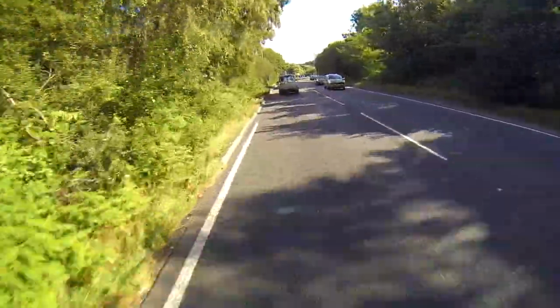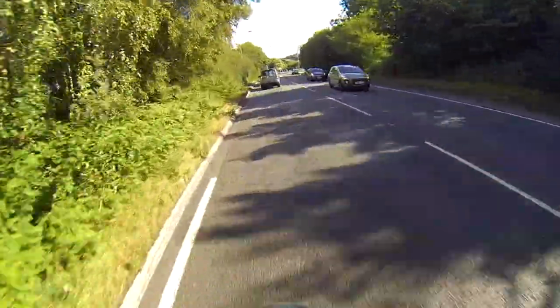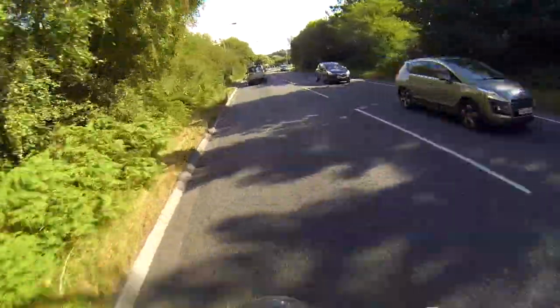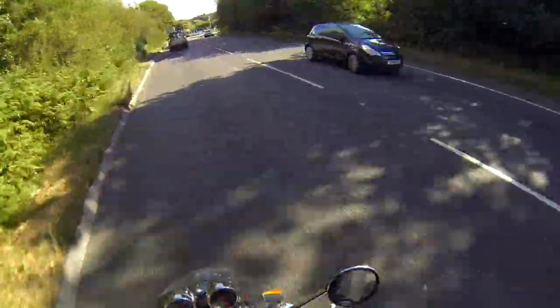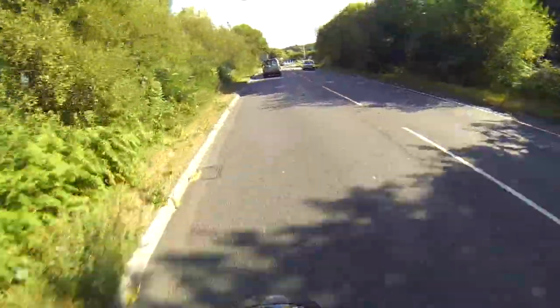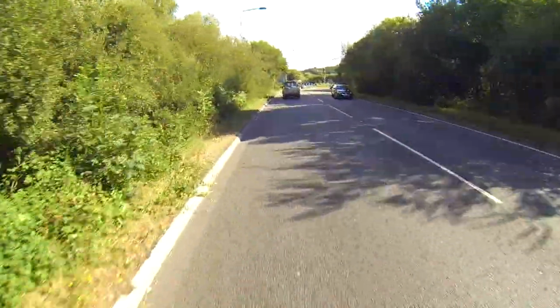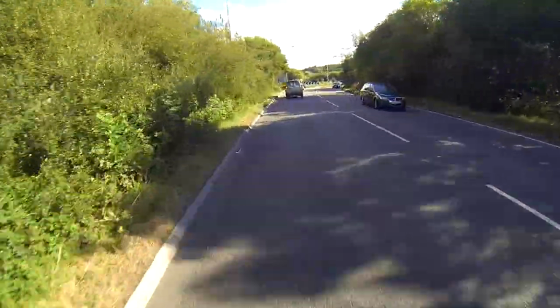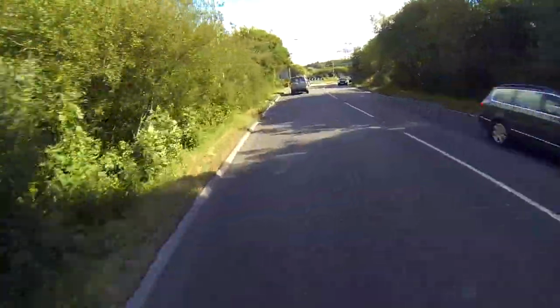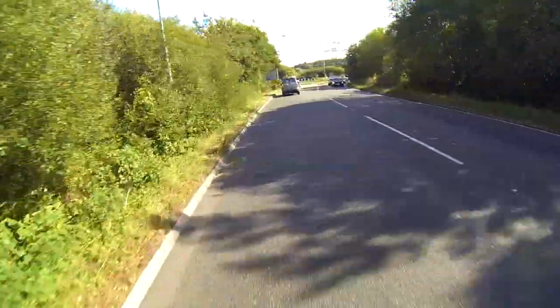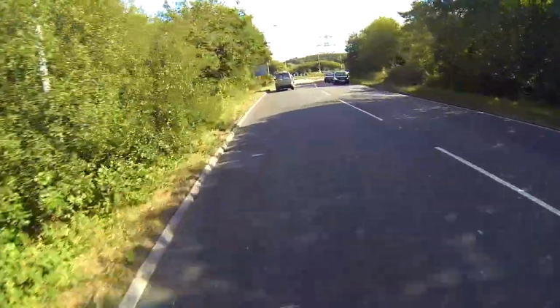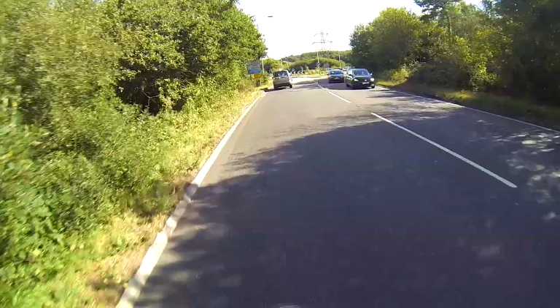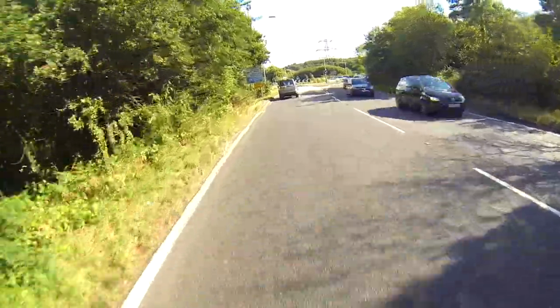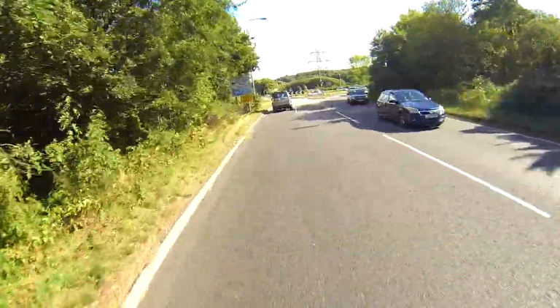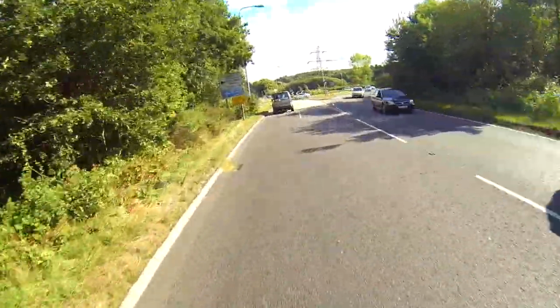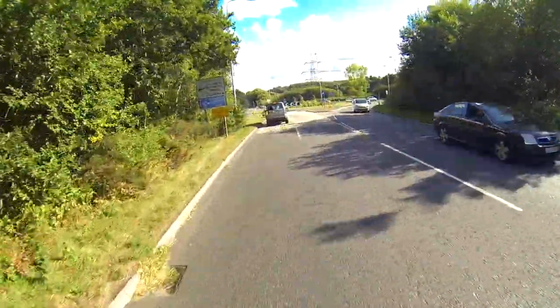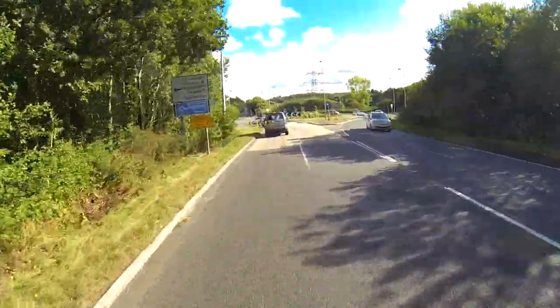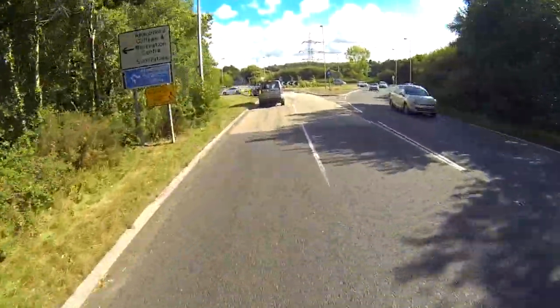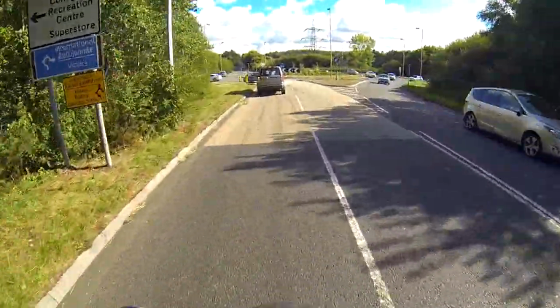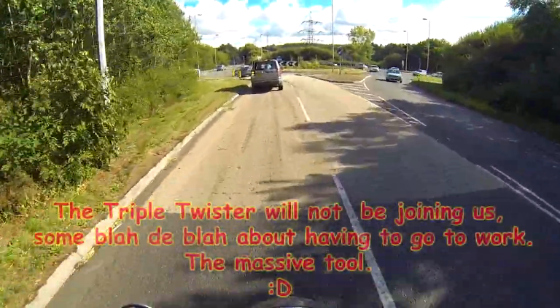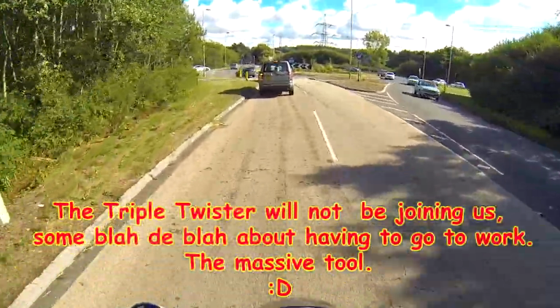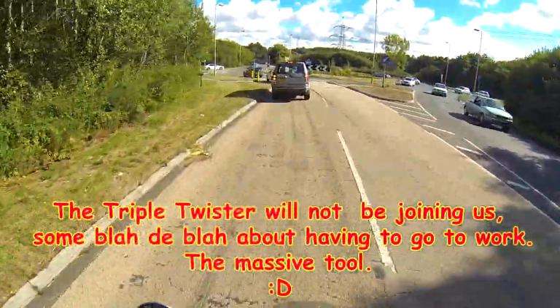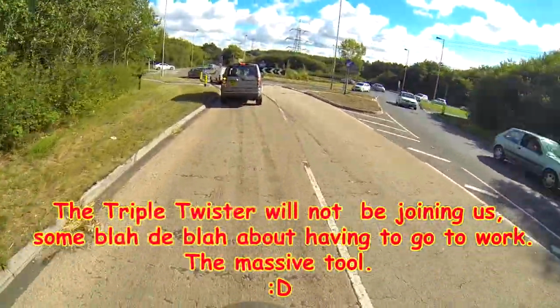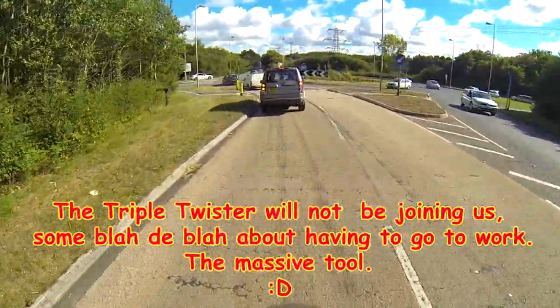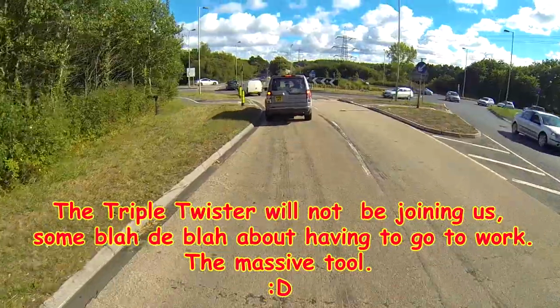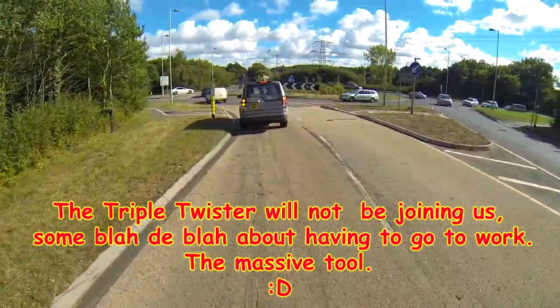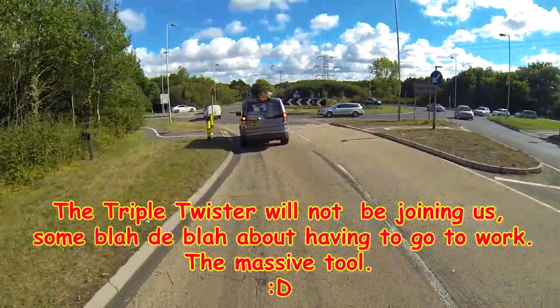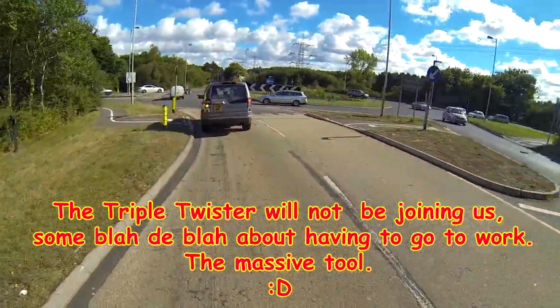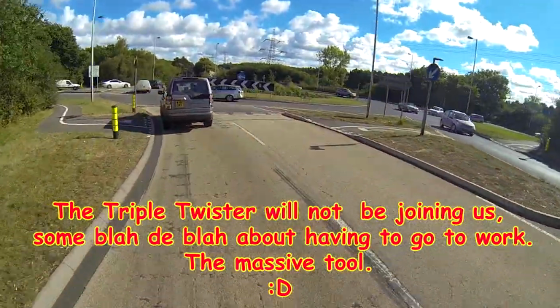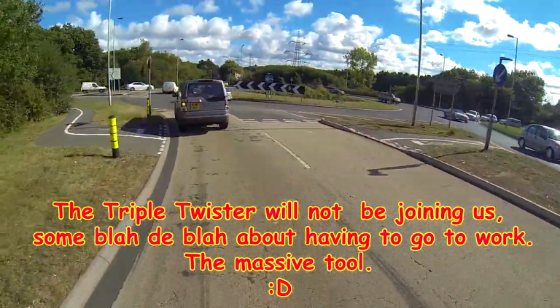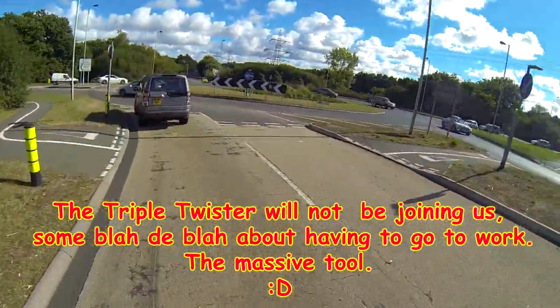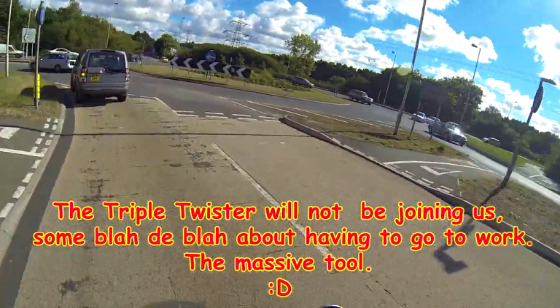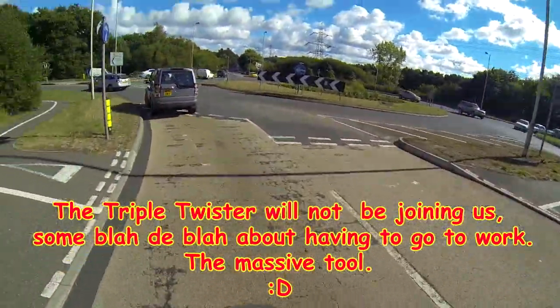It's only three days until I go to Oxford to meet the lesbians — and by lesbians I mean a light vlogging and the triple twister. The triple twister. No!